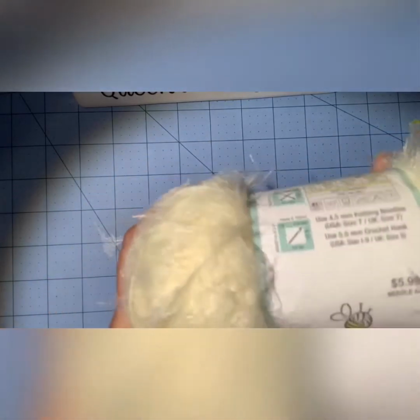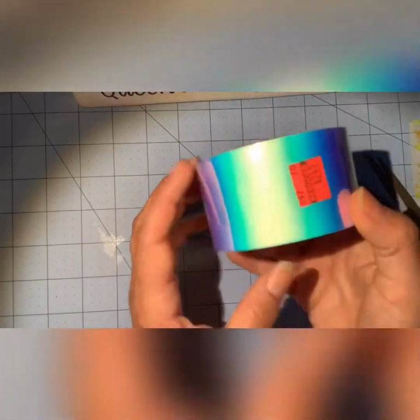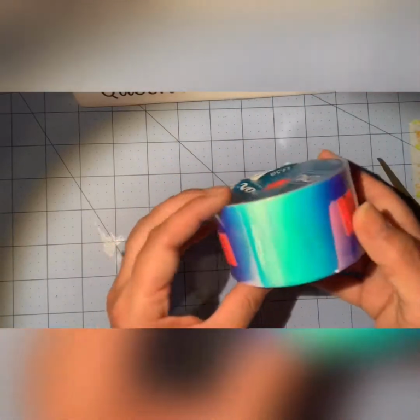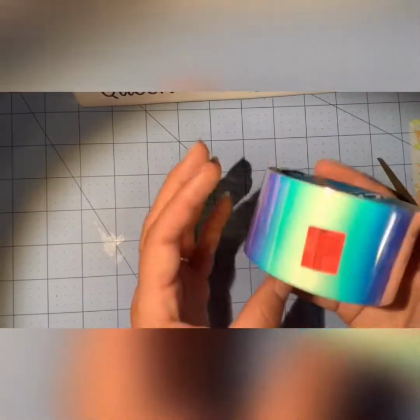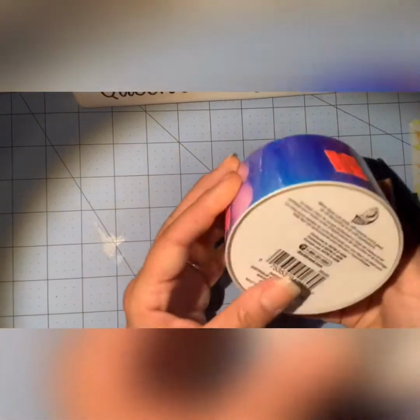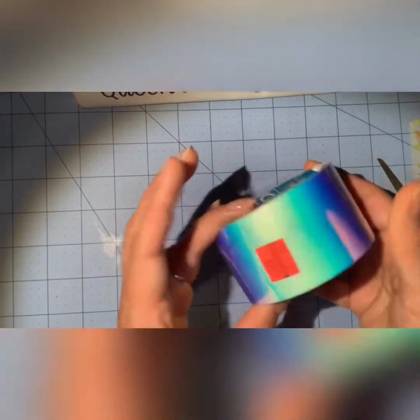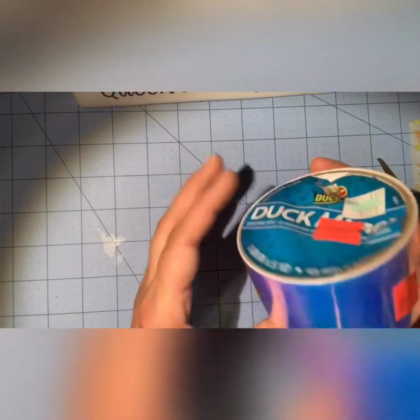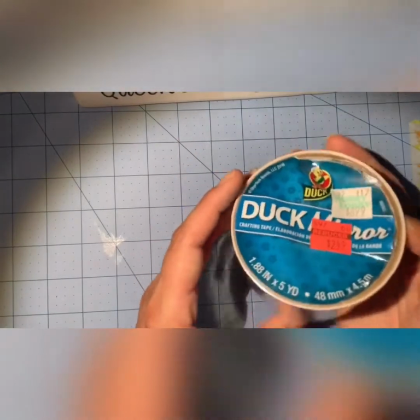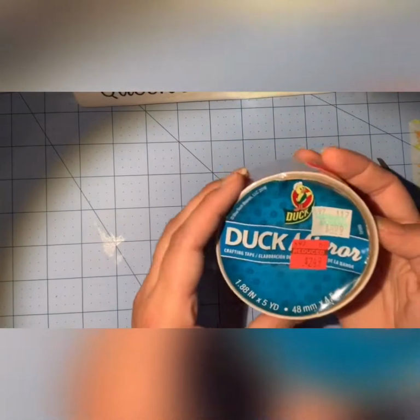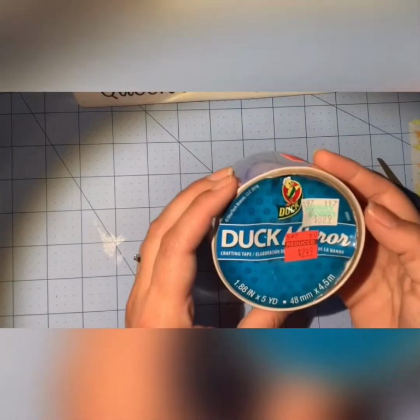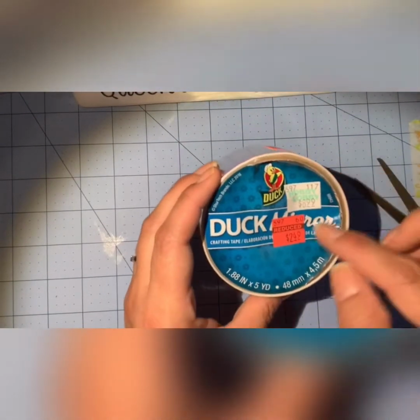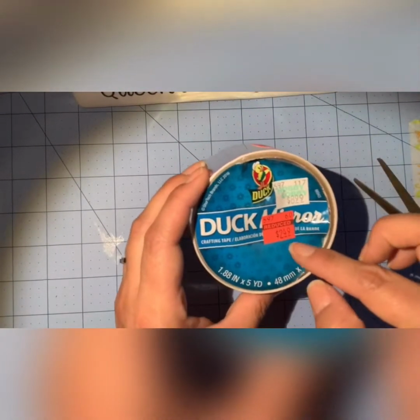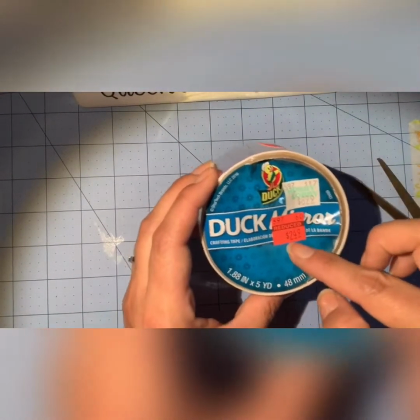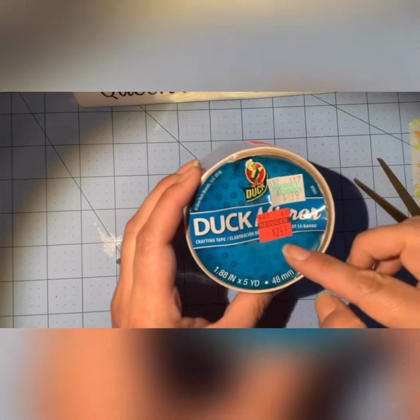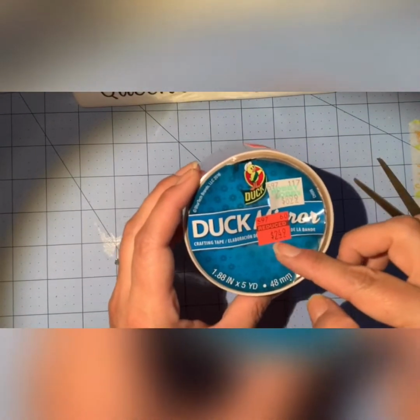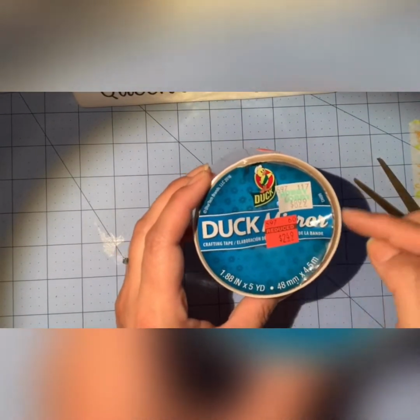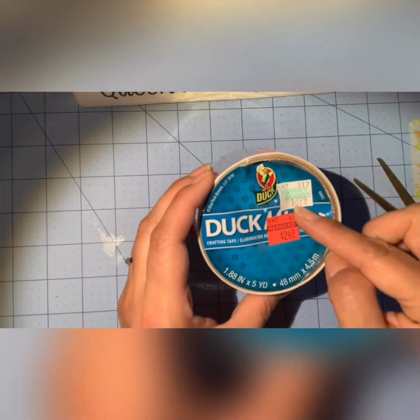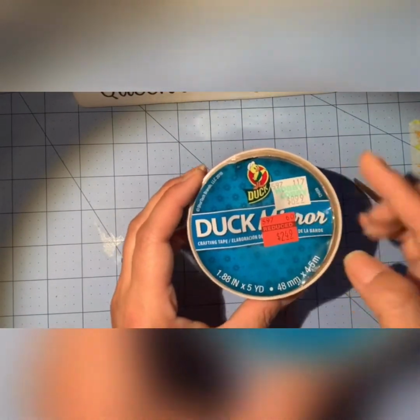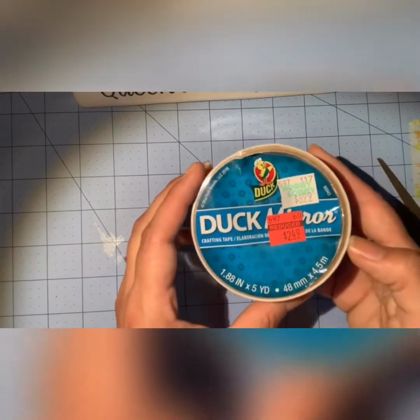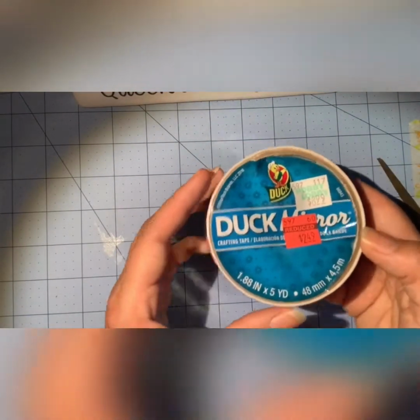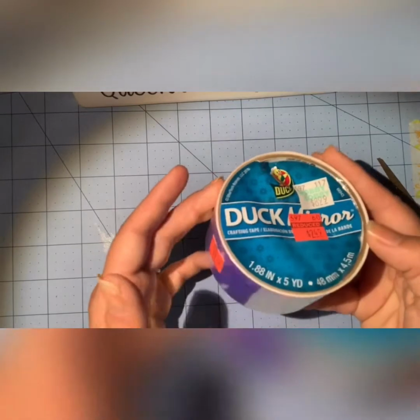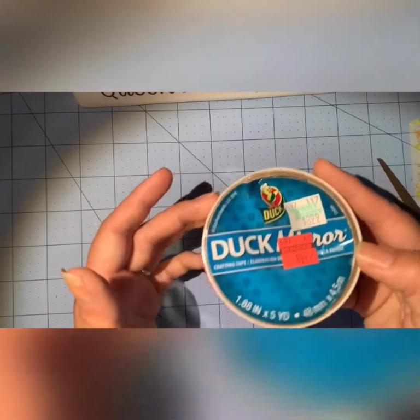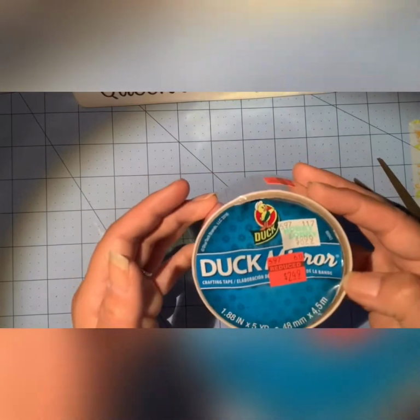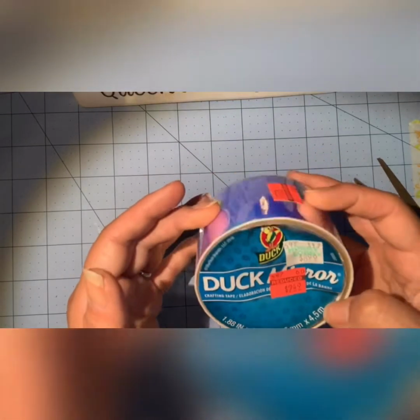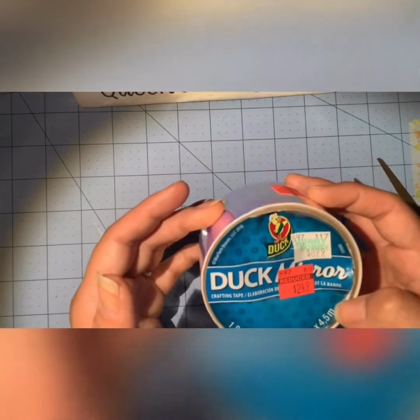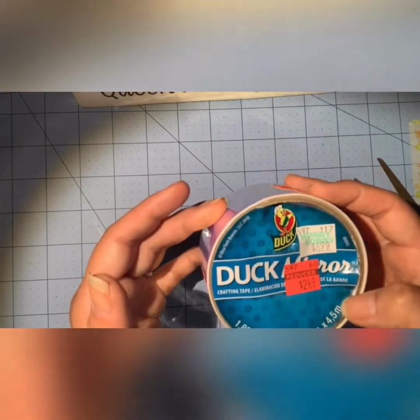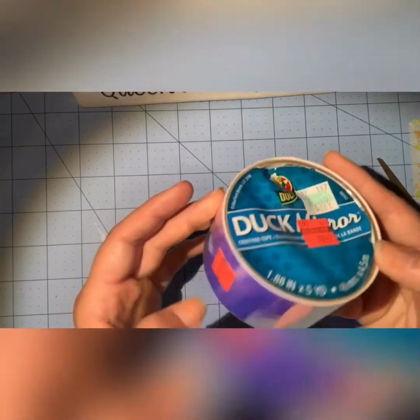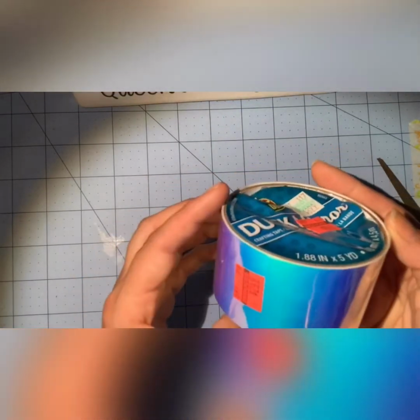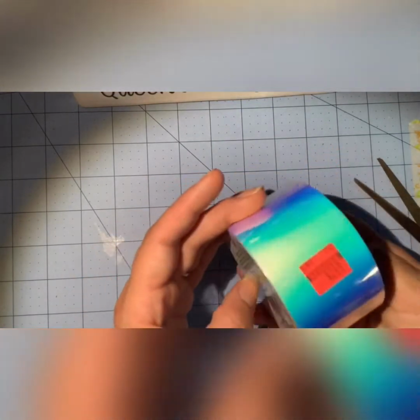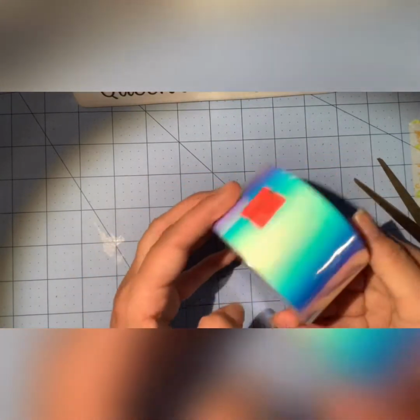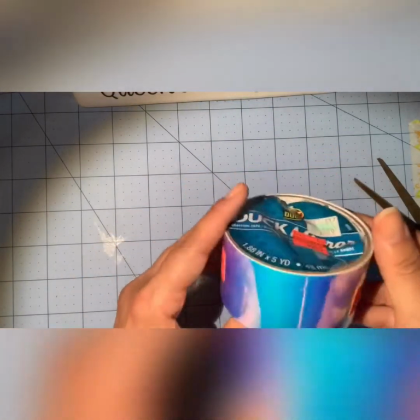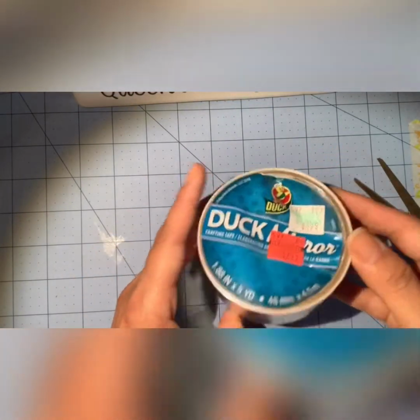I found this holographic duct tape for $2.49 — it was $9. It's by Duck brand. It's super pretty.